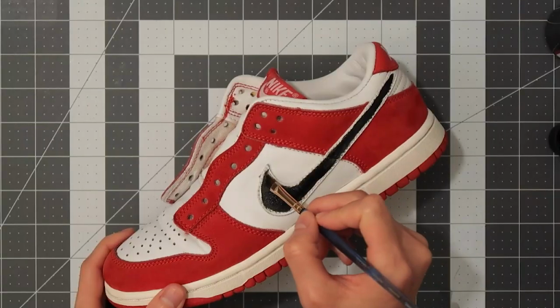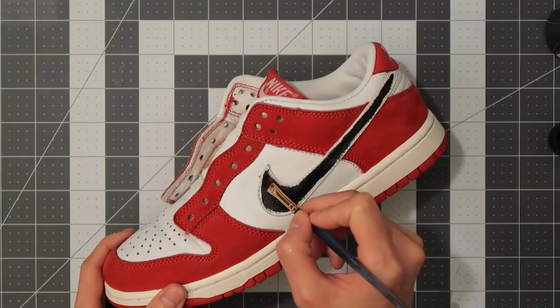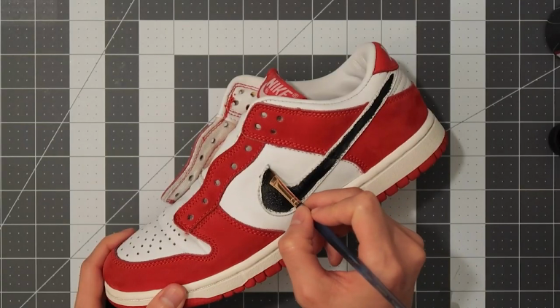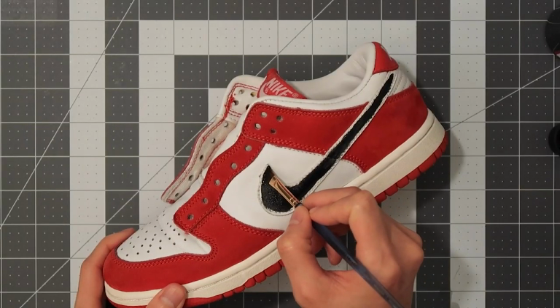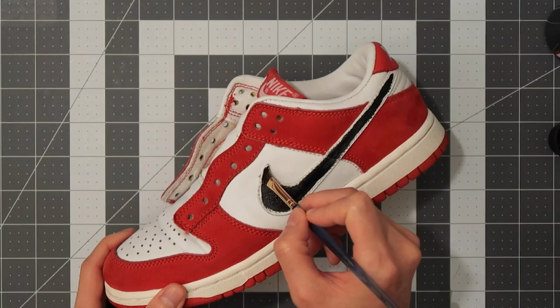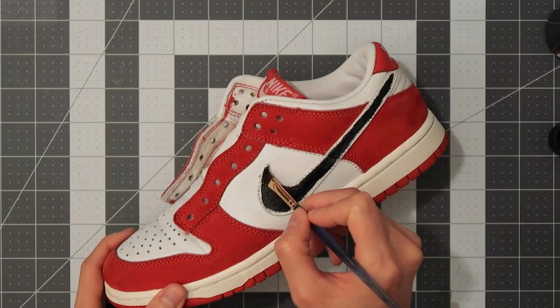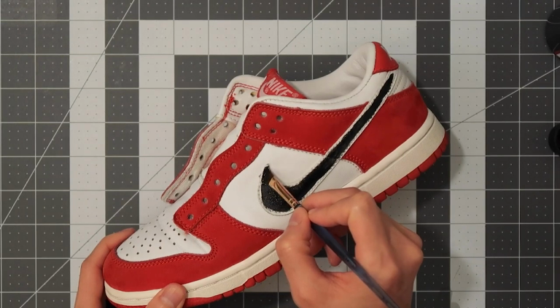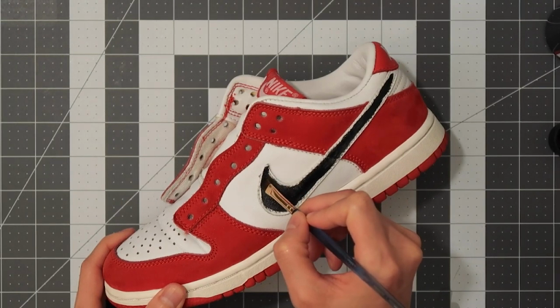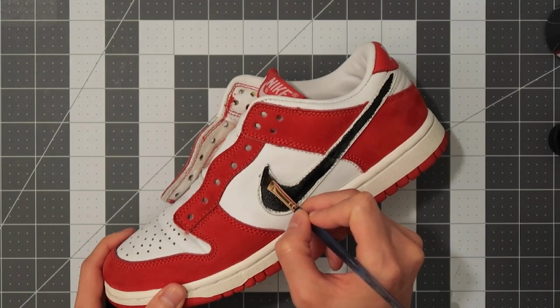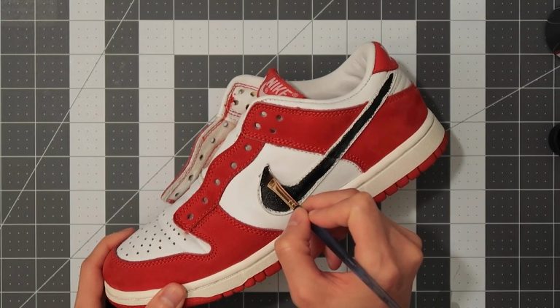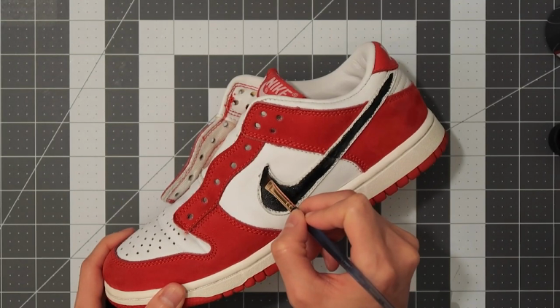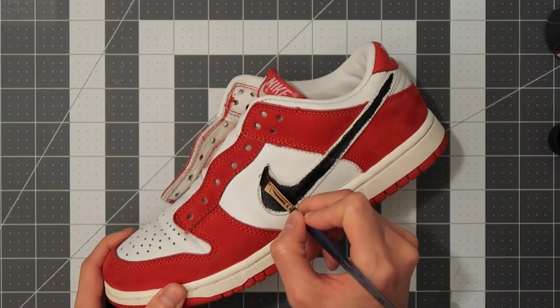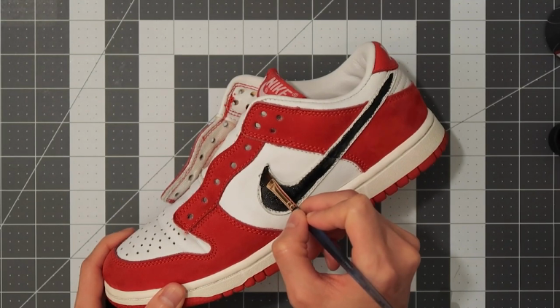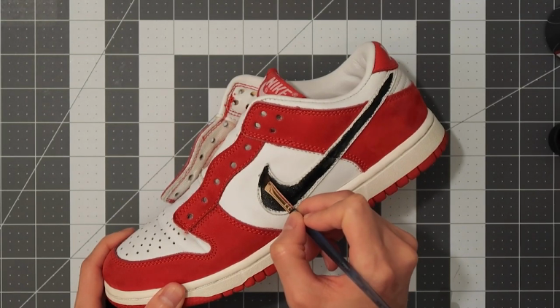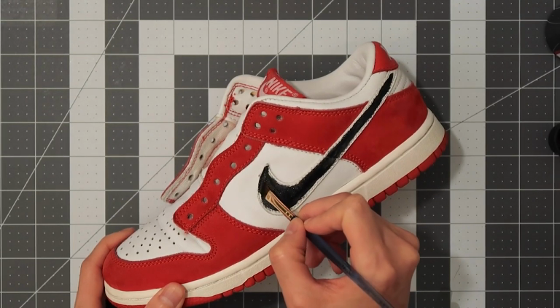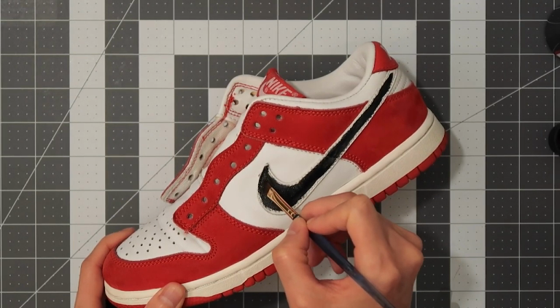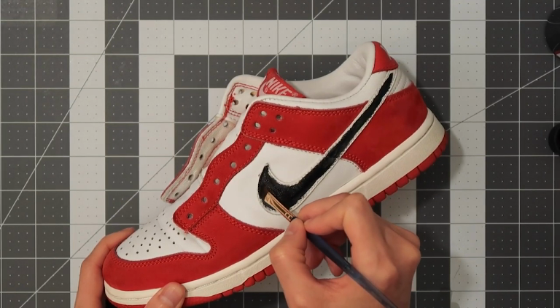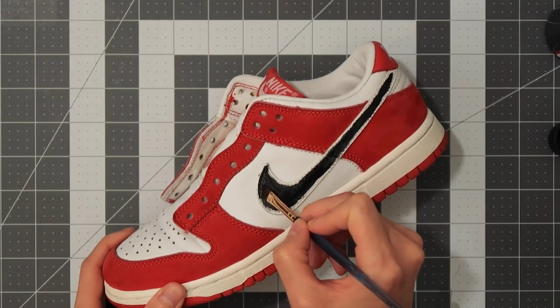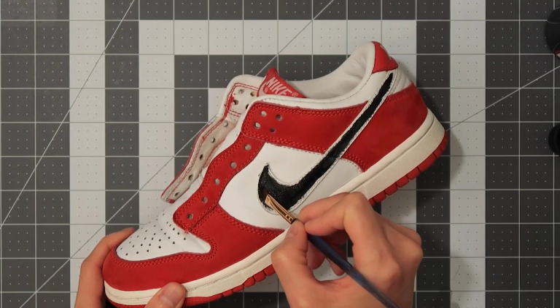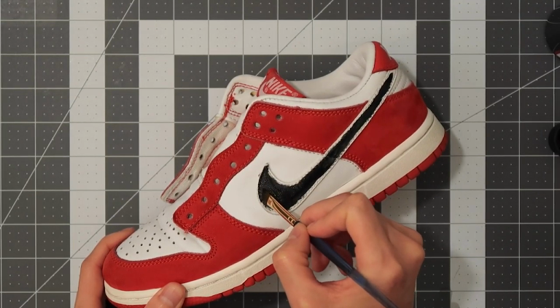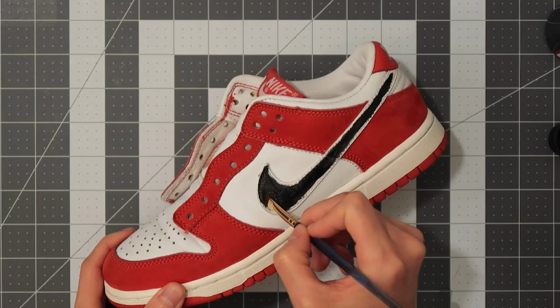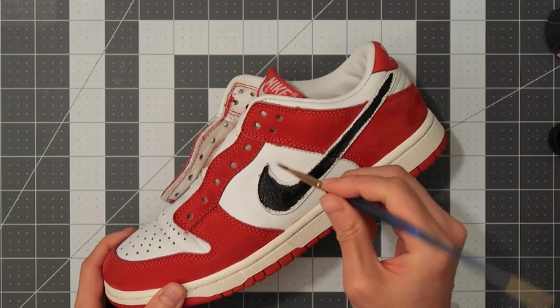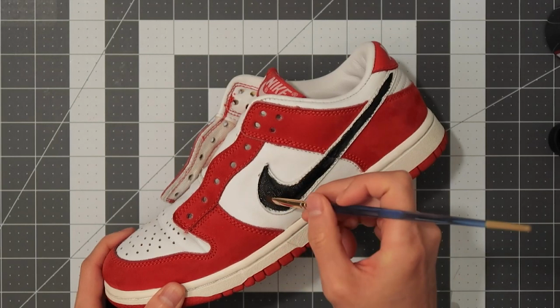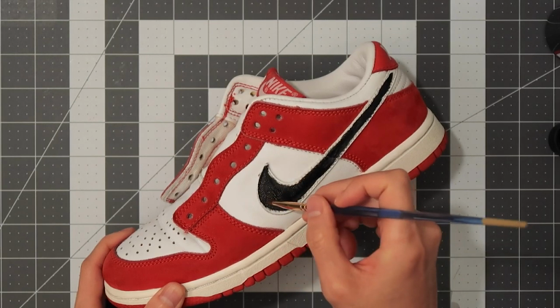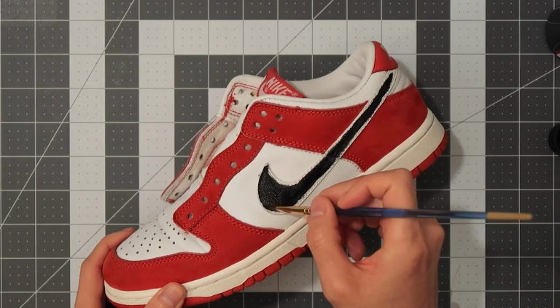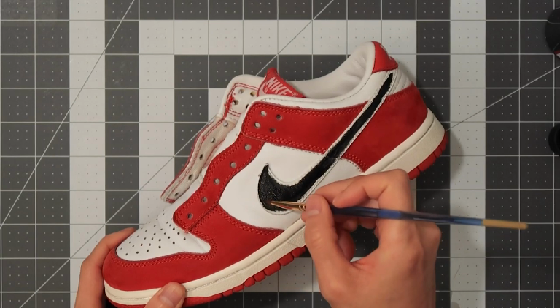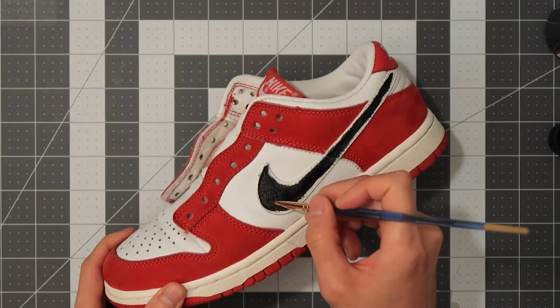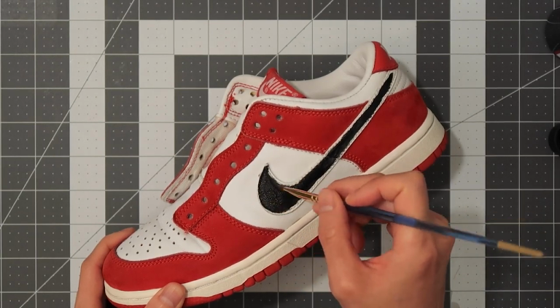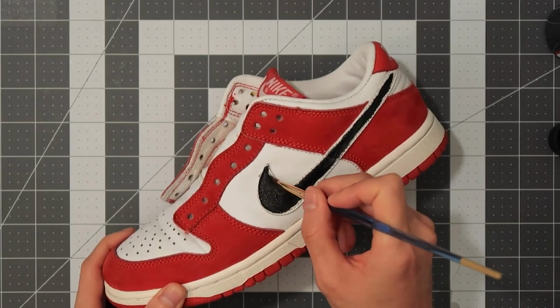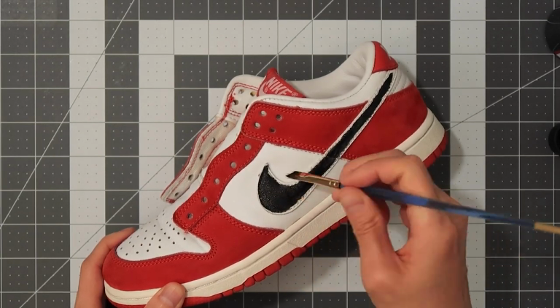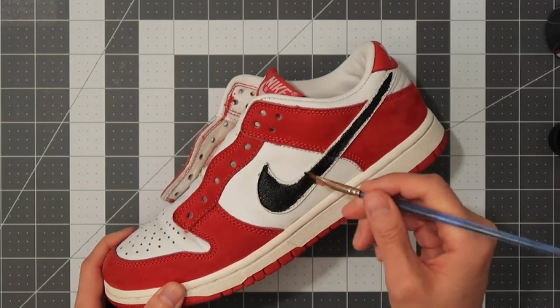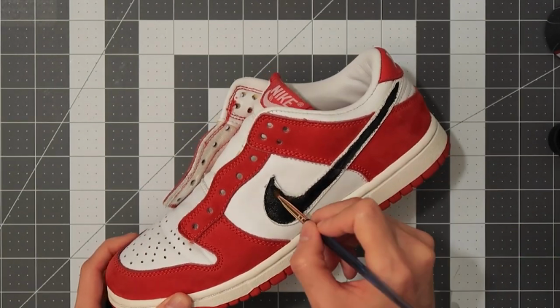Once that was done, I painted the swoosh with flat black paint and applied about three layers, making sure each layer was completely dry before applying a new one. Be gentle when you apply it.